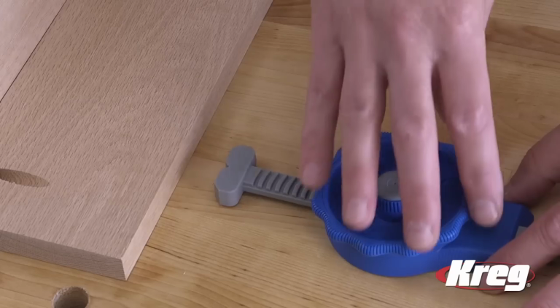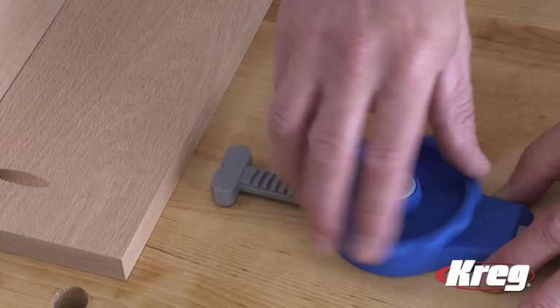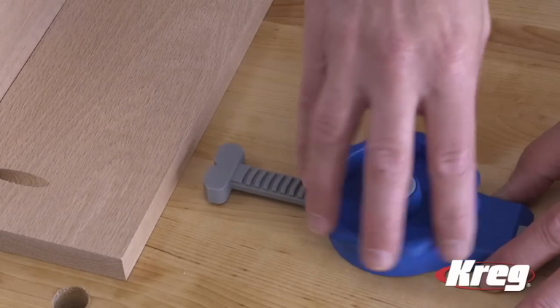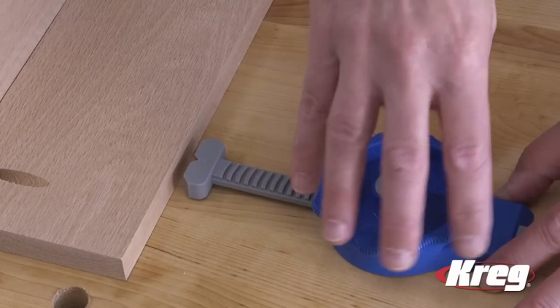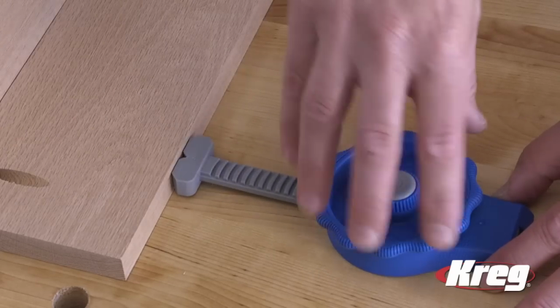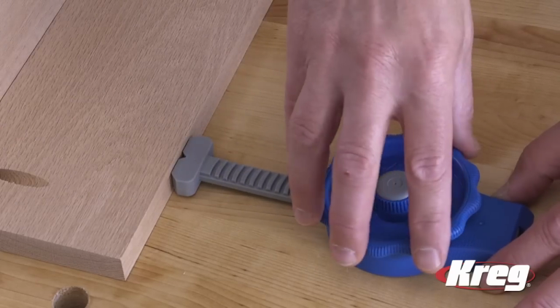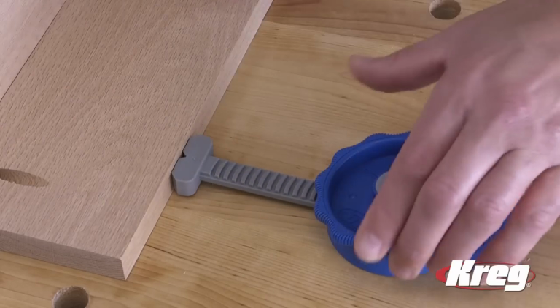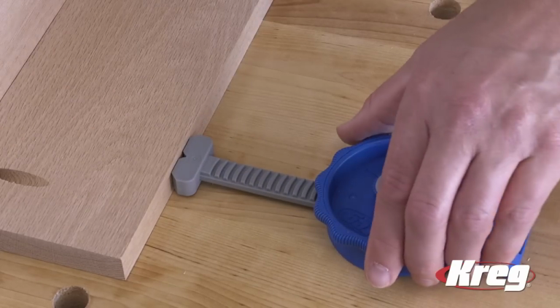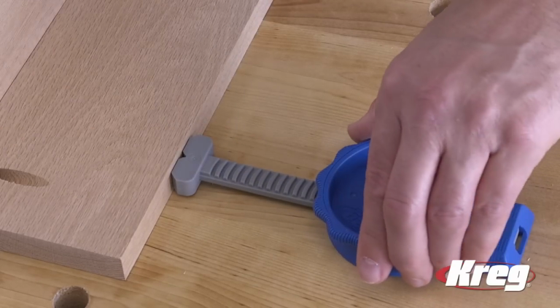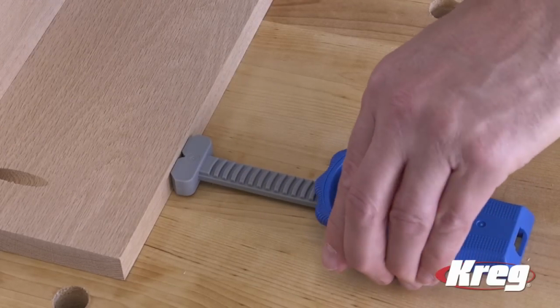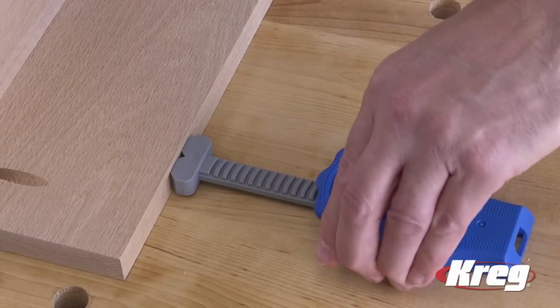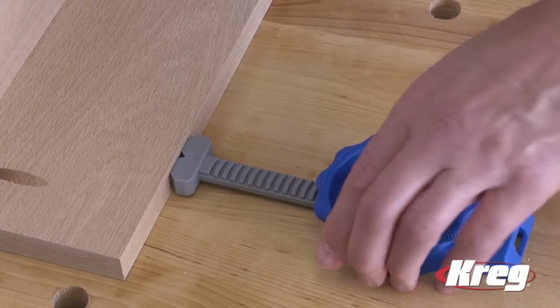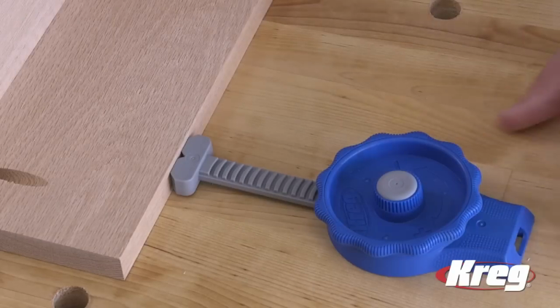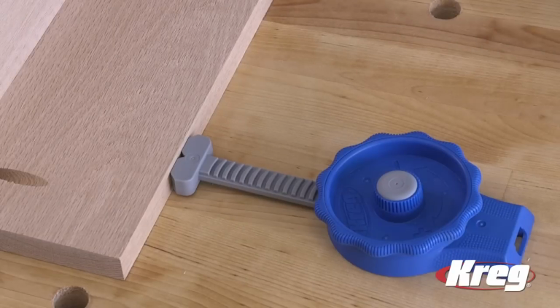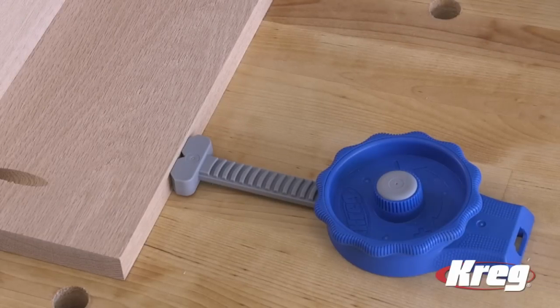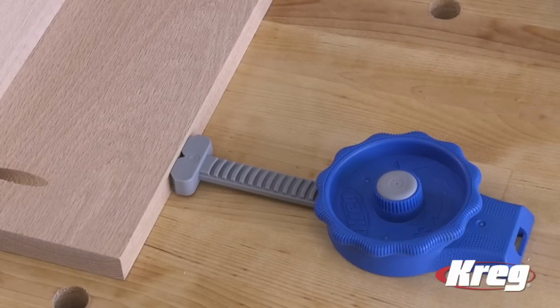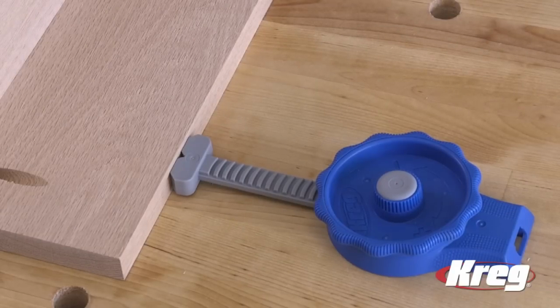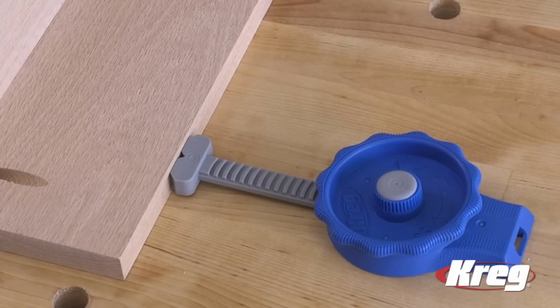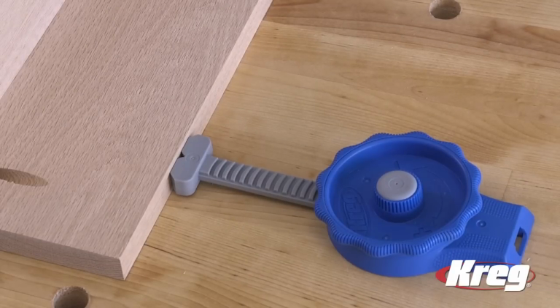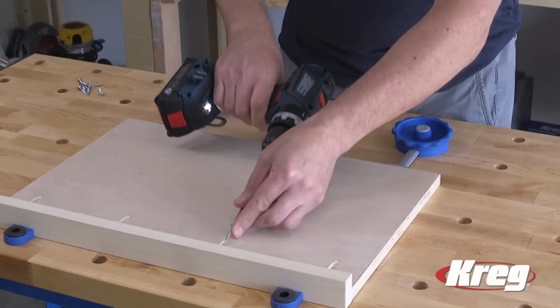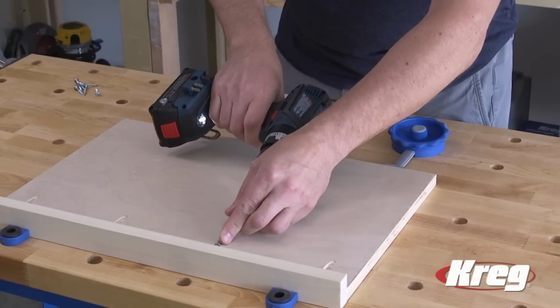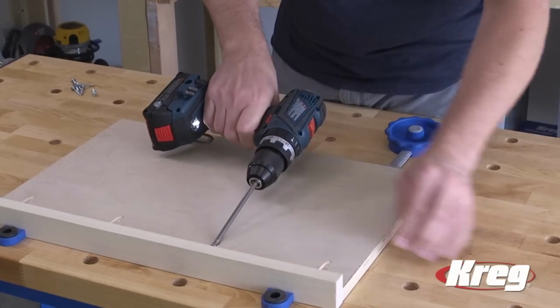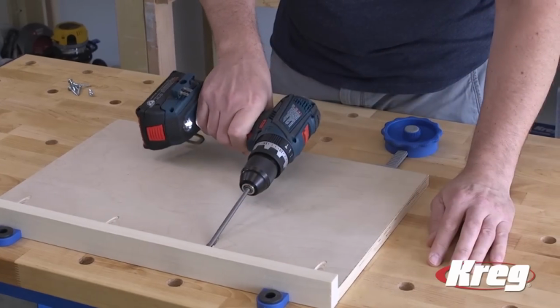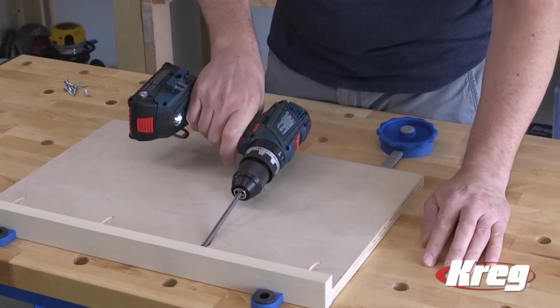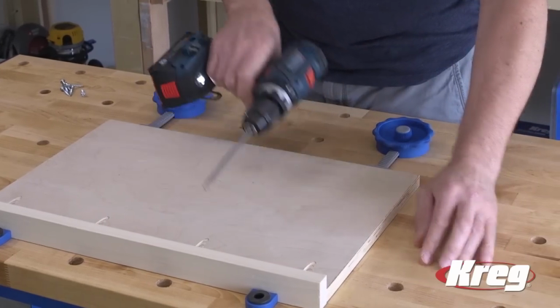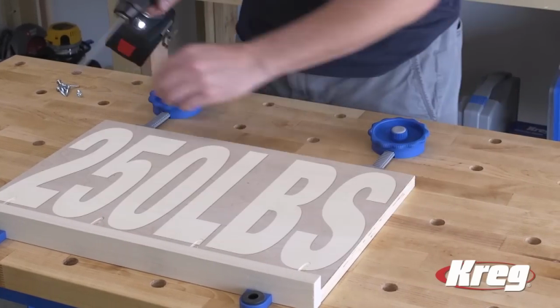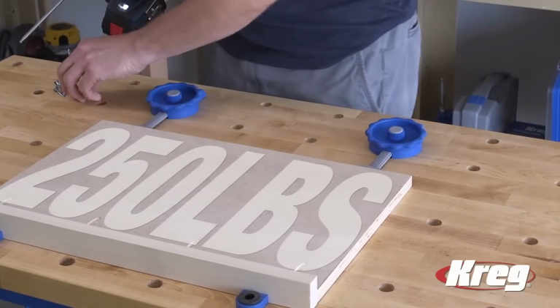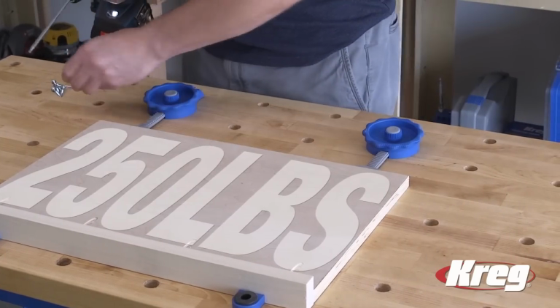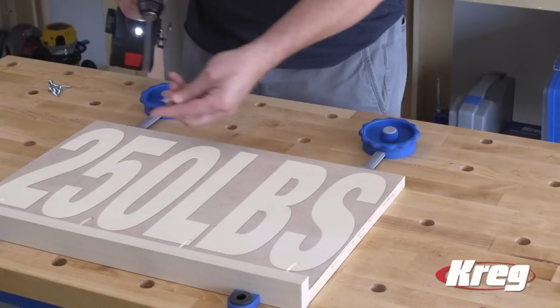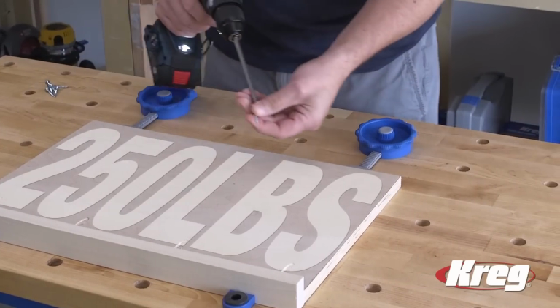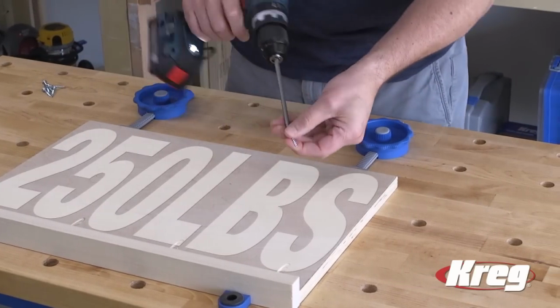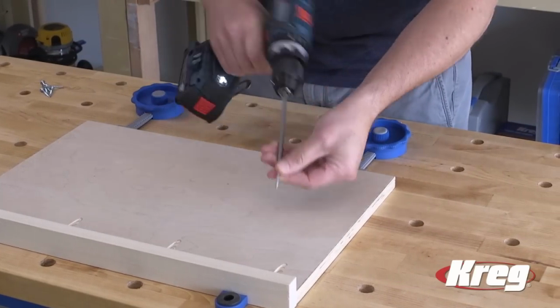Using the inline clamp is easy. Simply turn the contoured, easy-to-grip dial to move the pushrod and press the clamped shoe against your work piece. That makes it easy to dial in the clamping pressure you need, up to 250 pounds of clamping force.